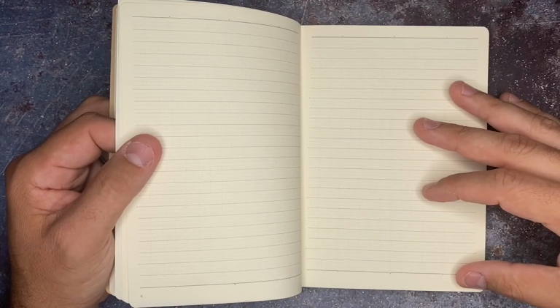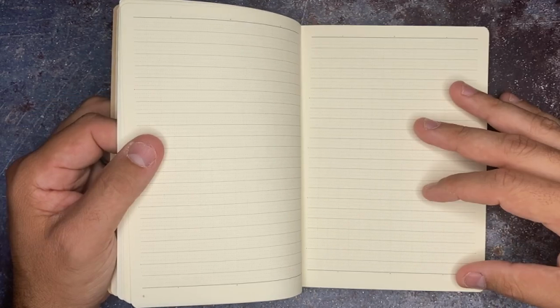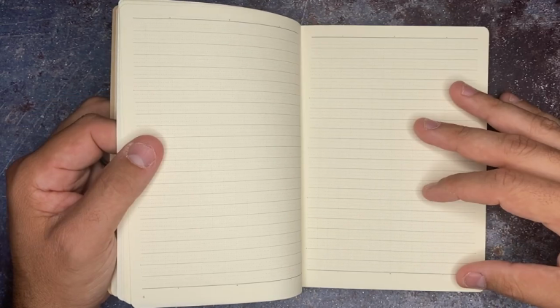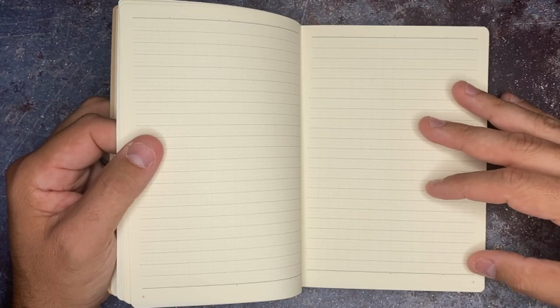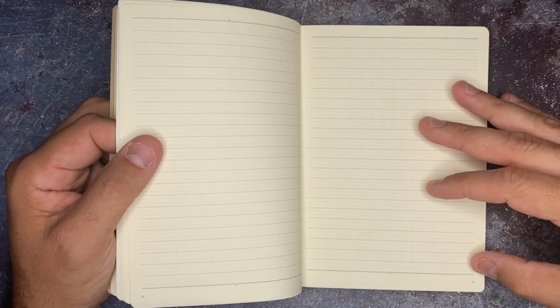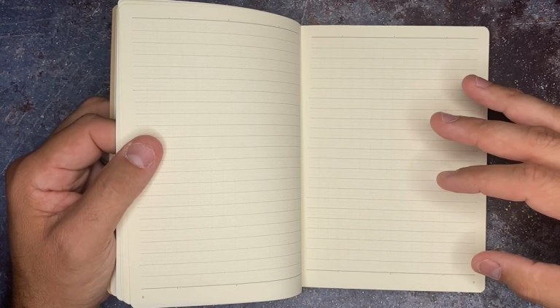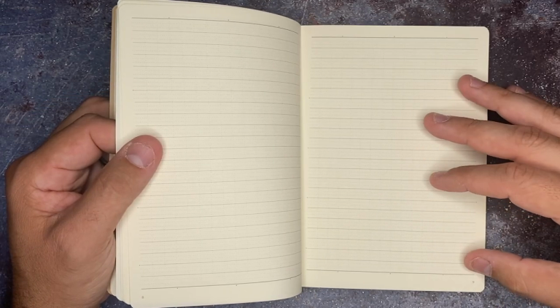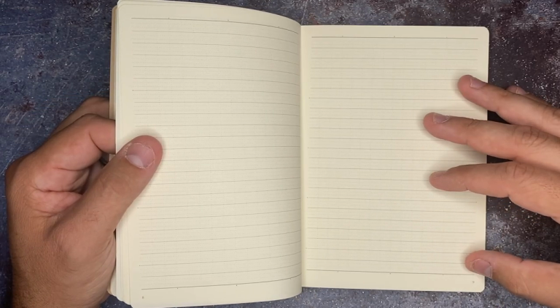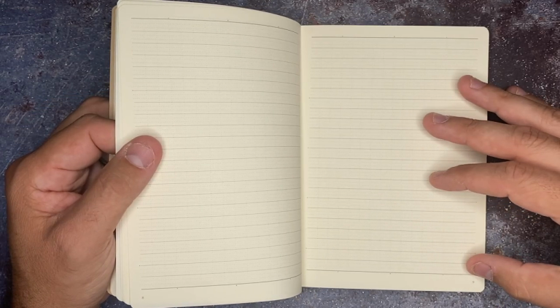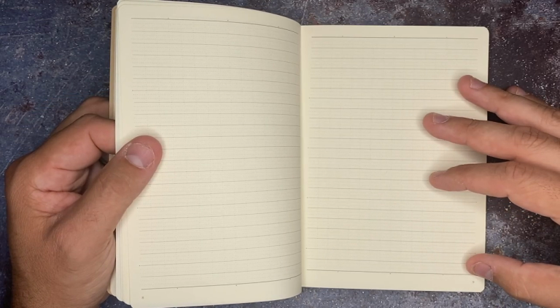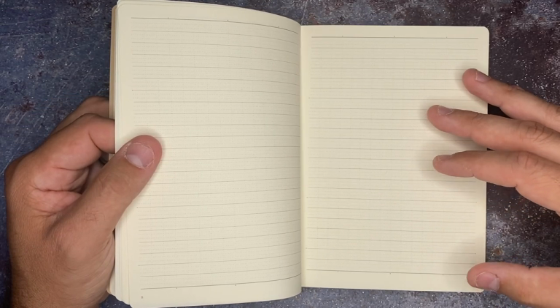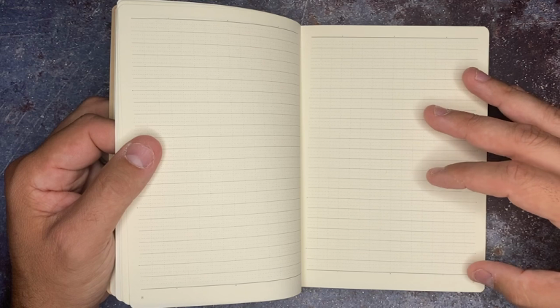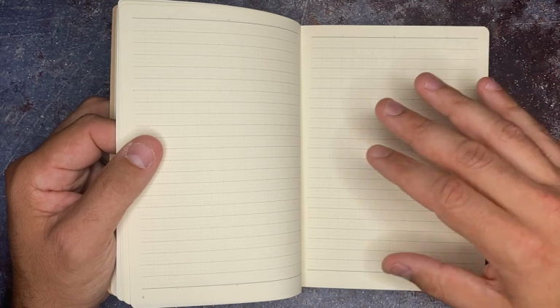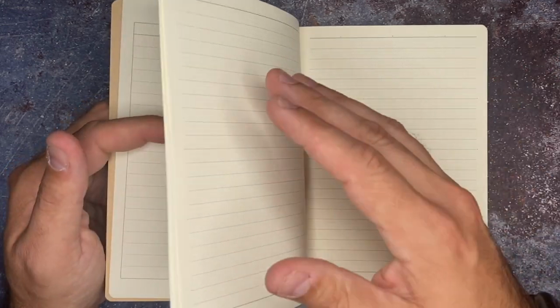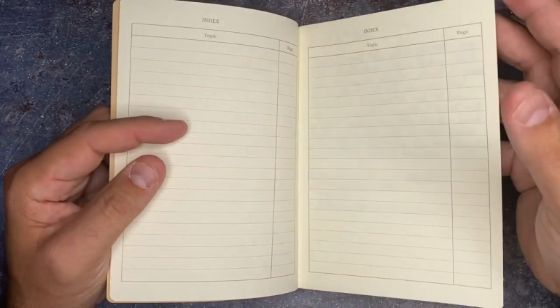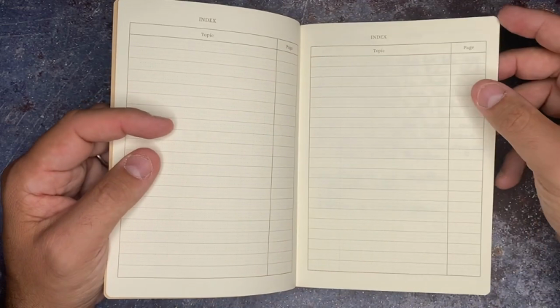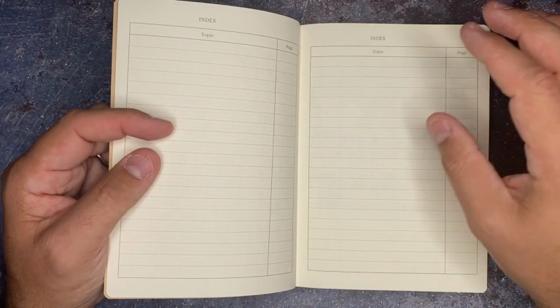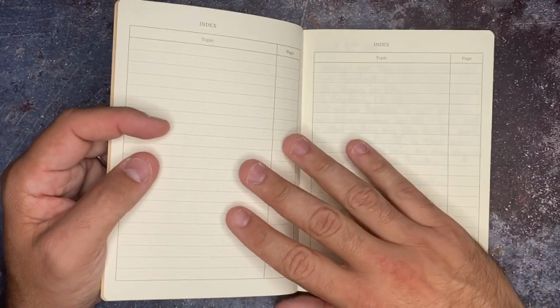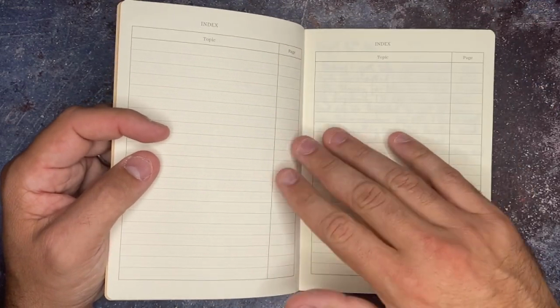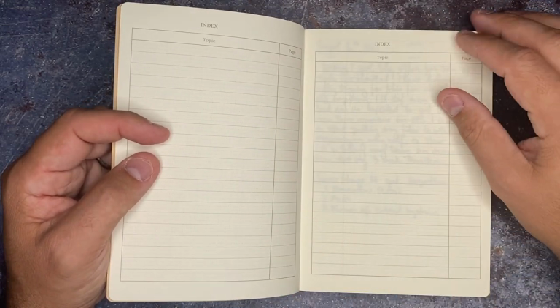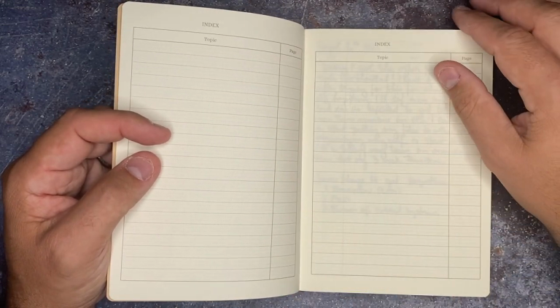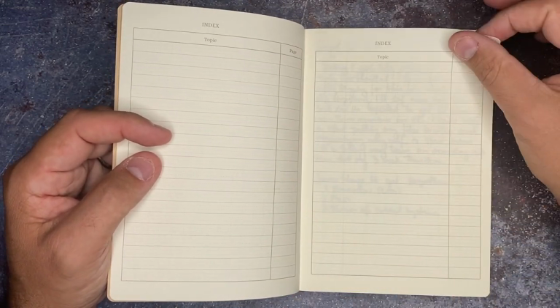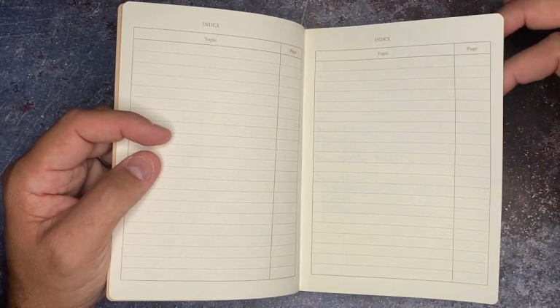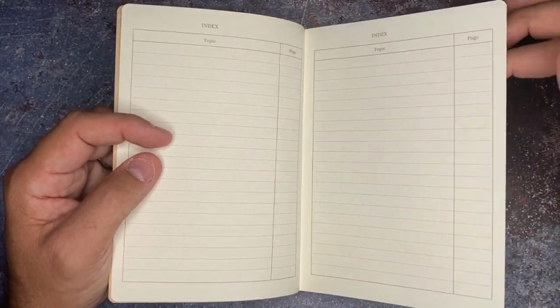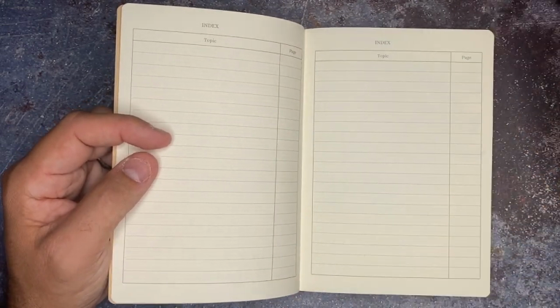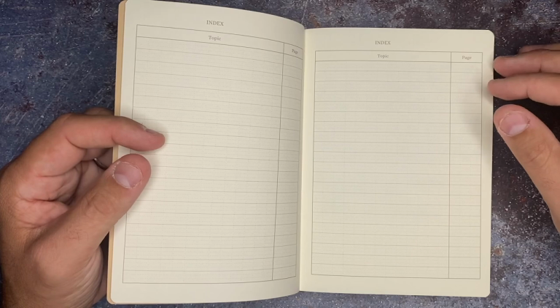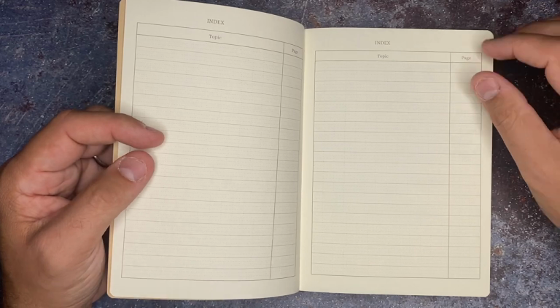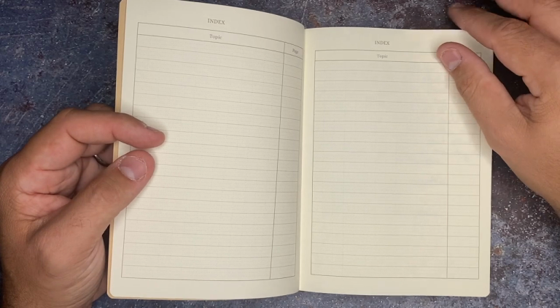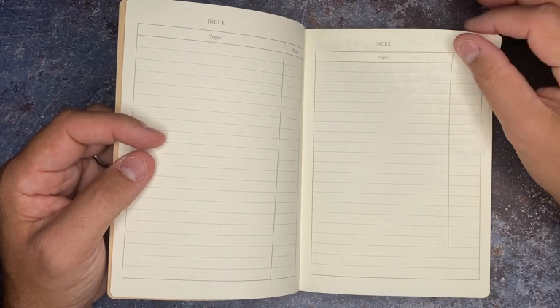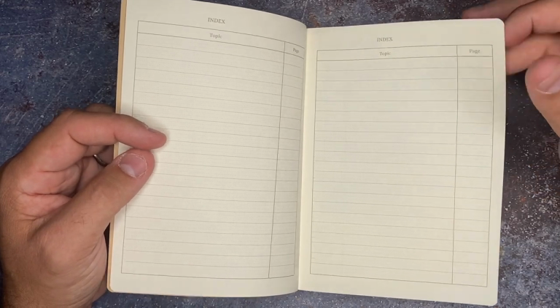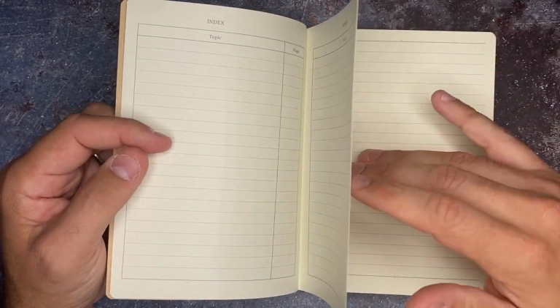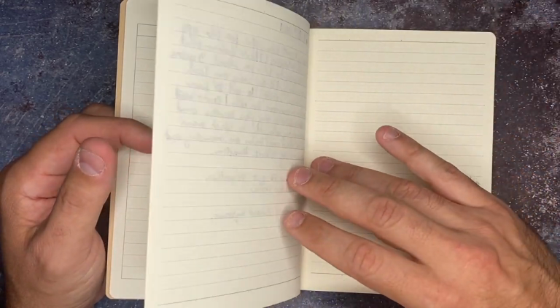Since all of these pages are numbered, it's easy to just write down what topic you're working on. When I got this notebook, I wasn't exactly sure what I was going to use it for.